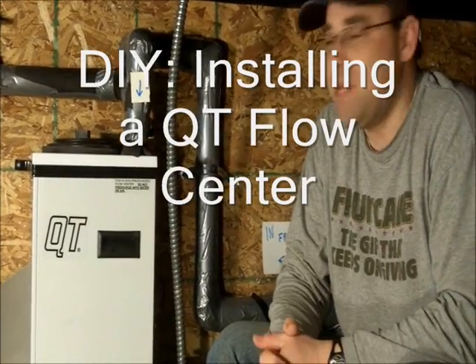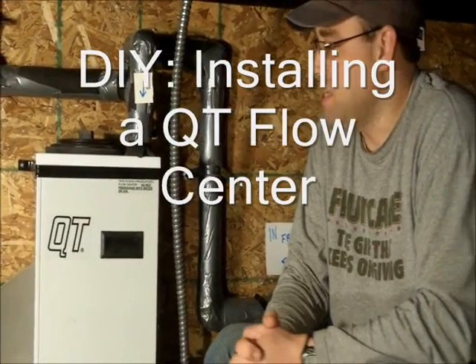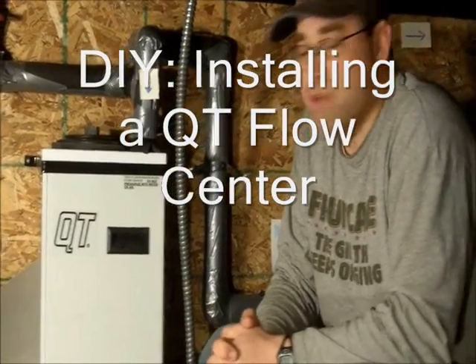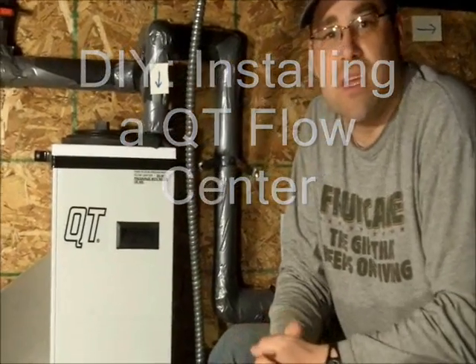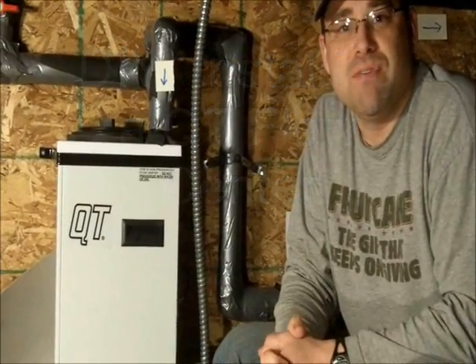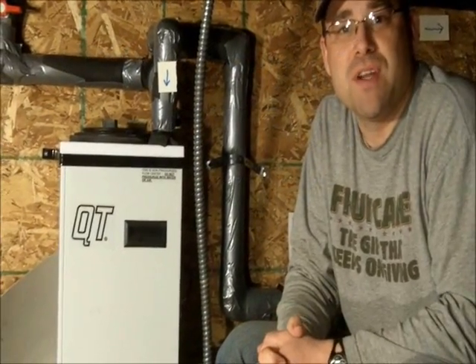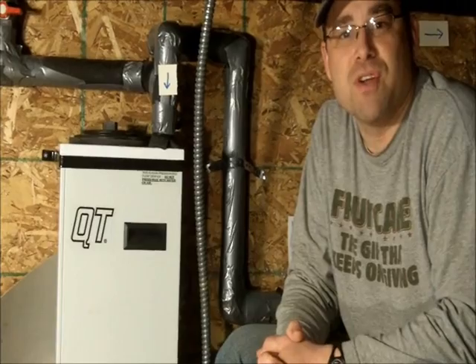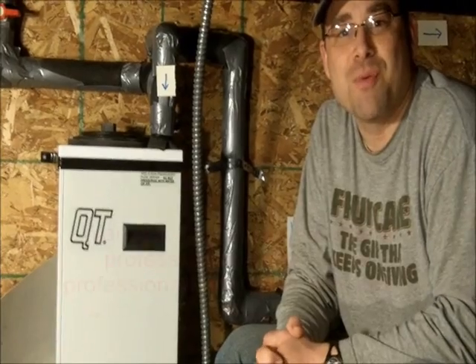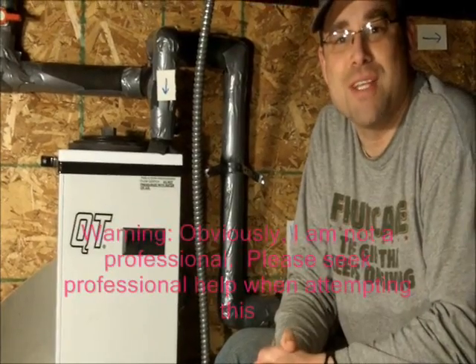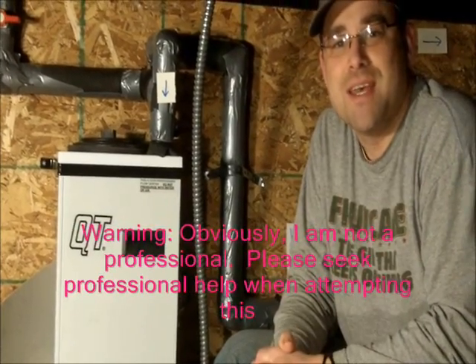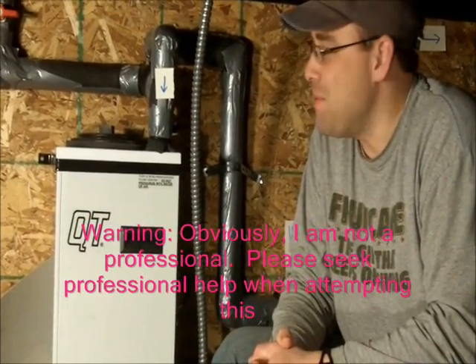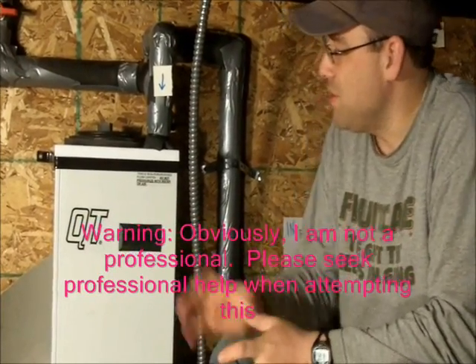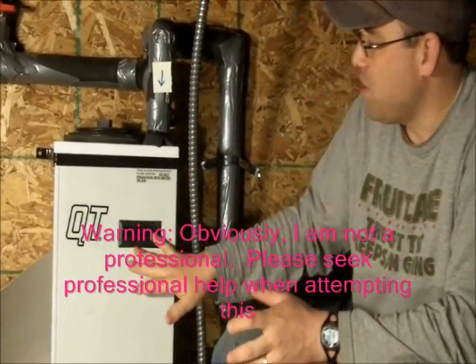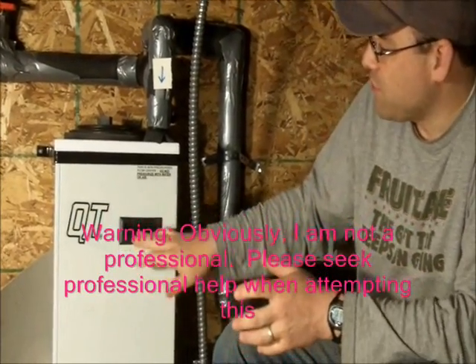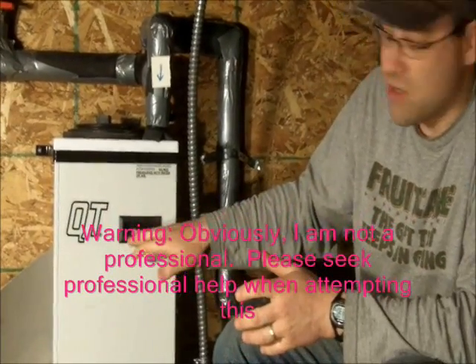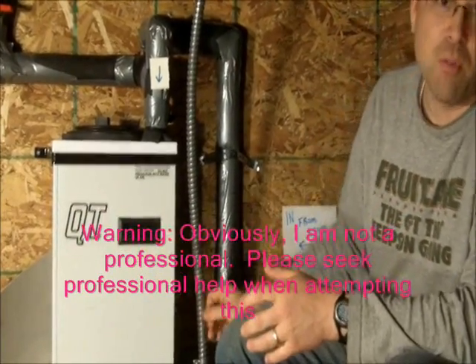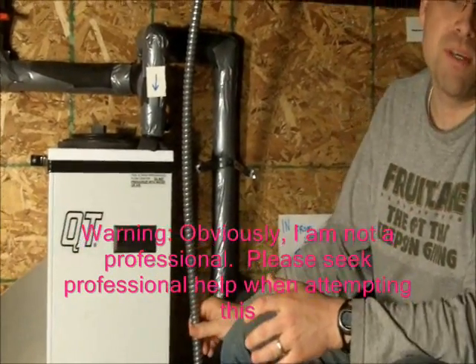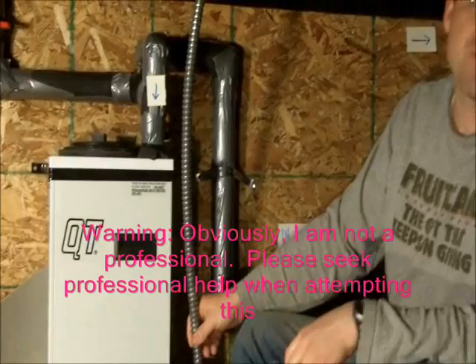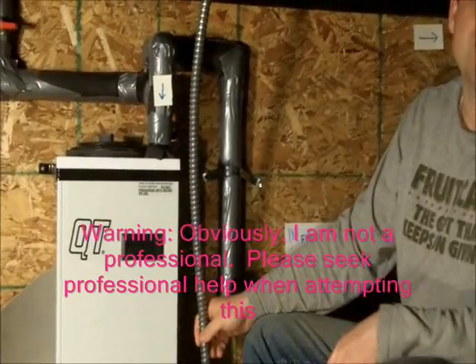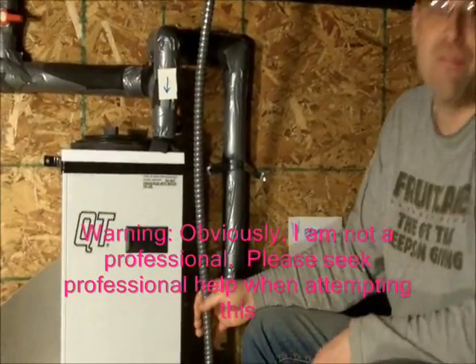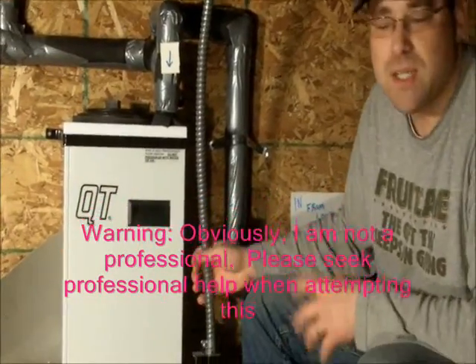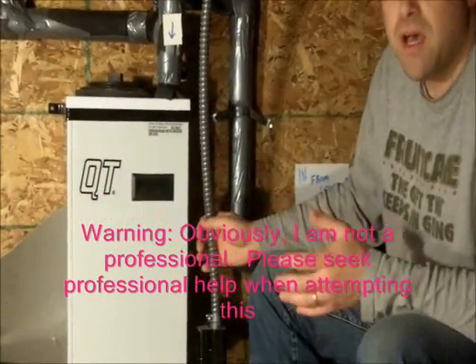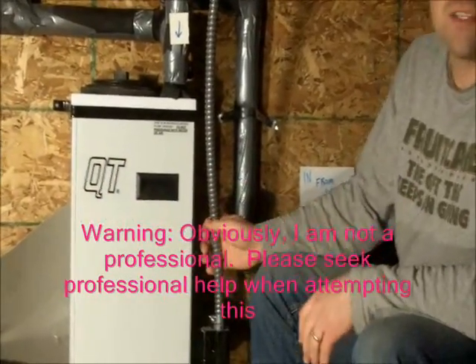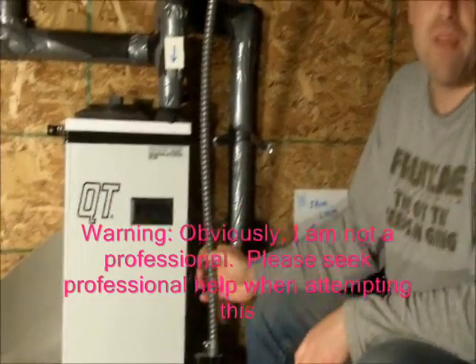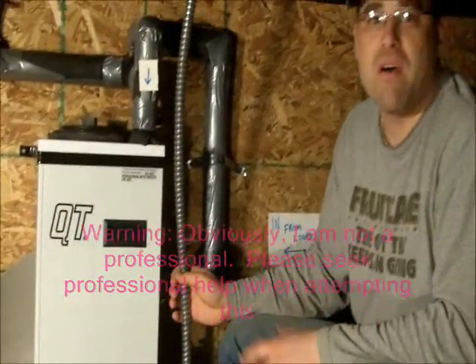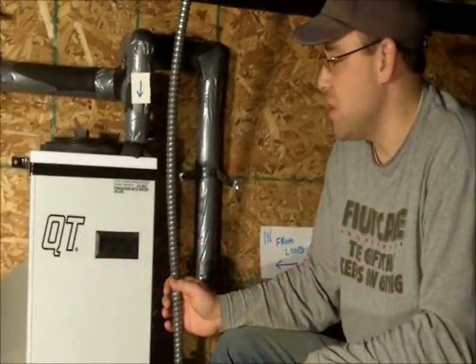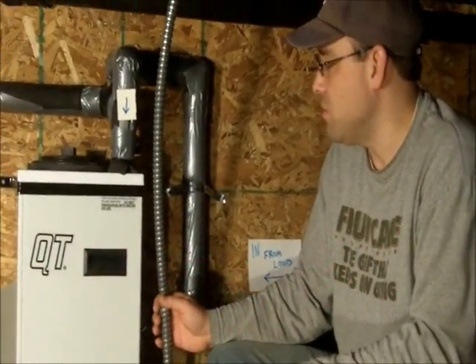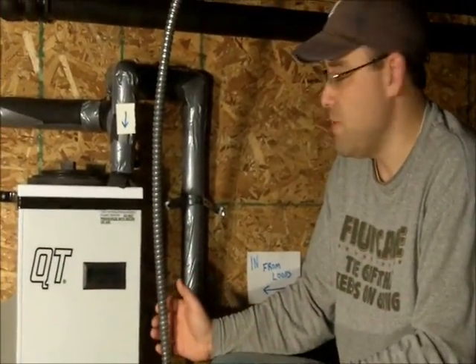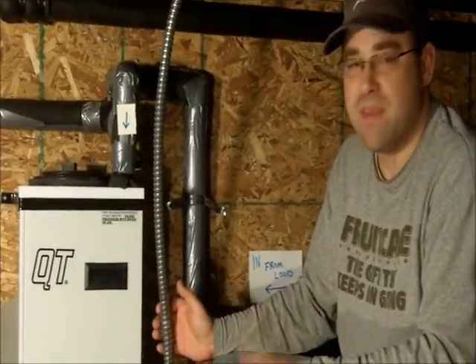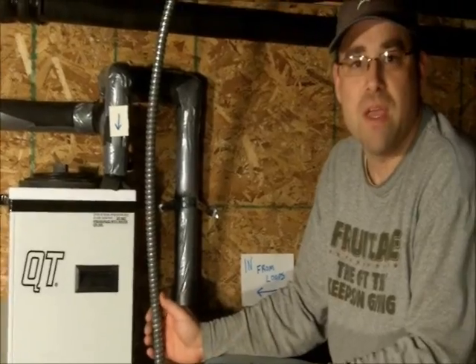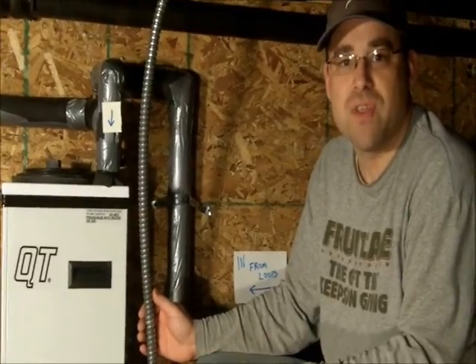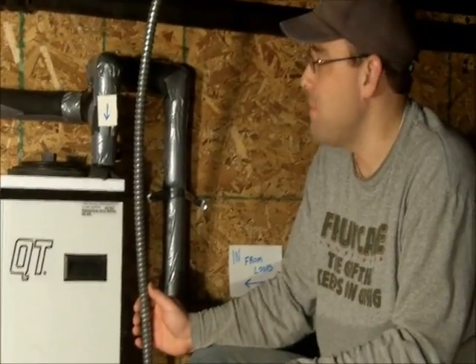Today I'm going to tell you about installing a QT flow center for a geothermal furnace. This is my QT flow center — it's a single pump because I have a three-and-a-half-ton furnace, which is around the cutoff for a single pump. Anything more than that, you should go with a double pump.